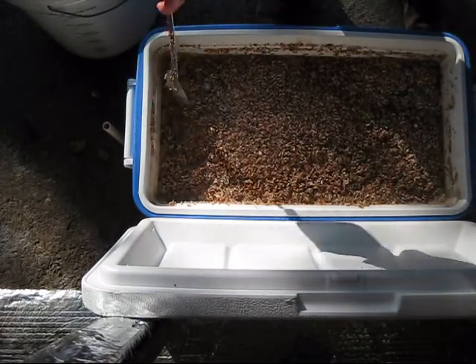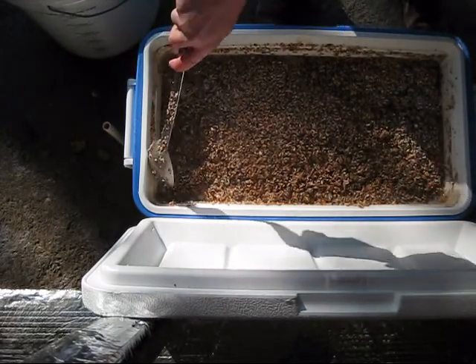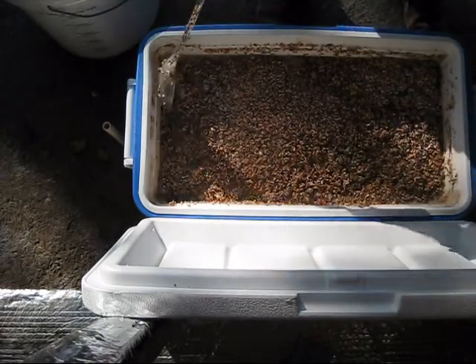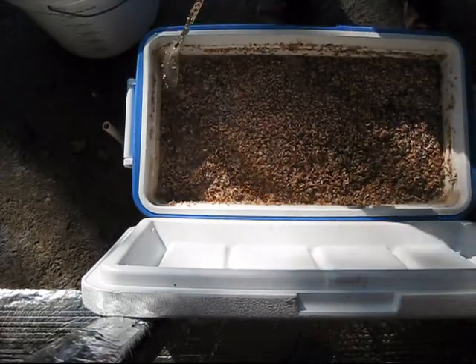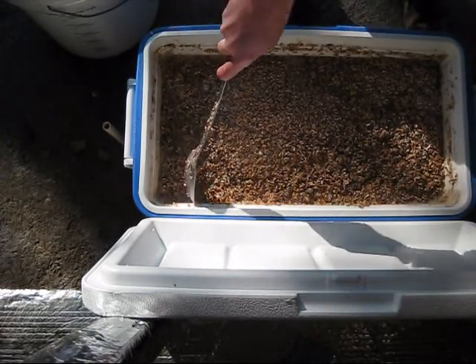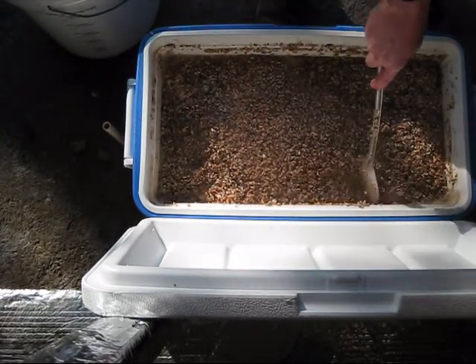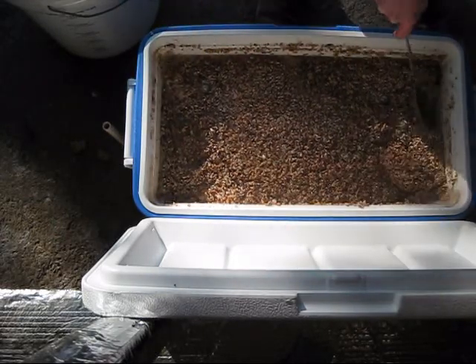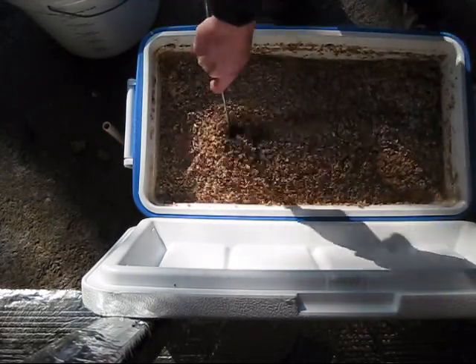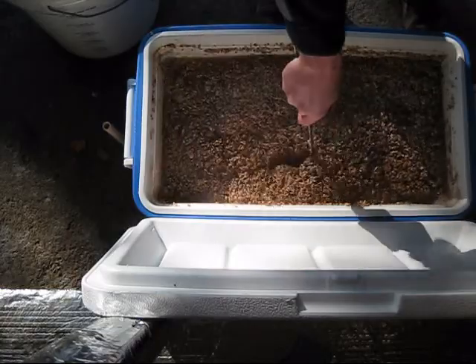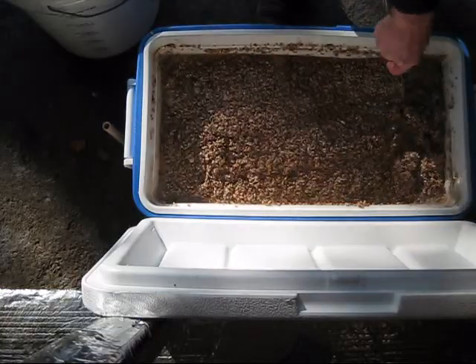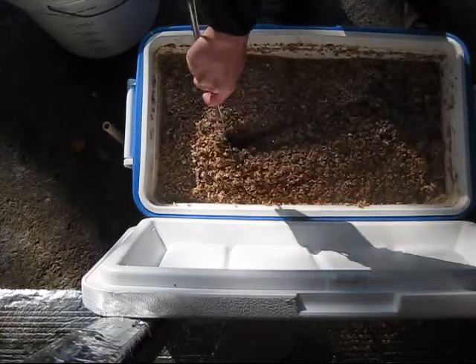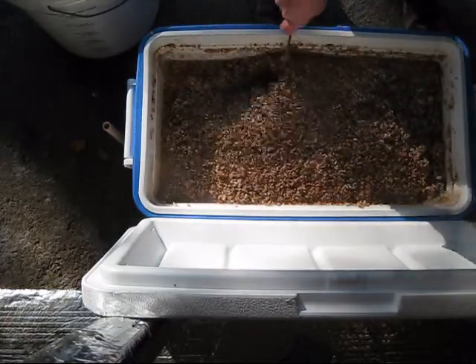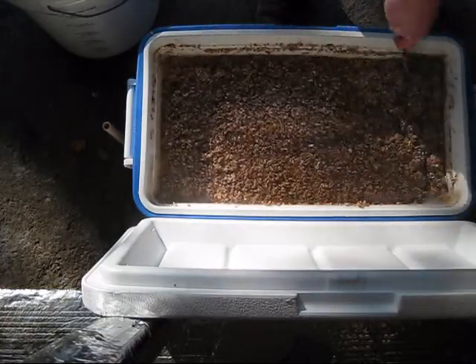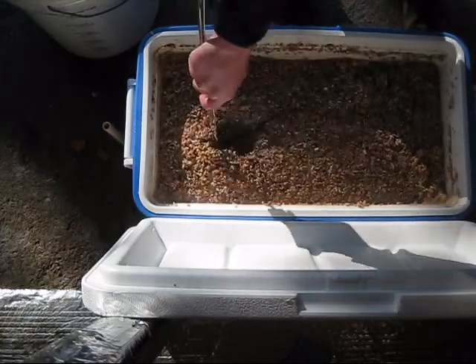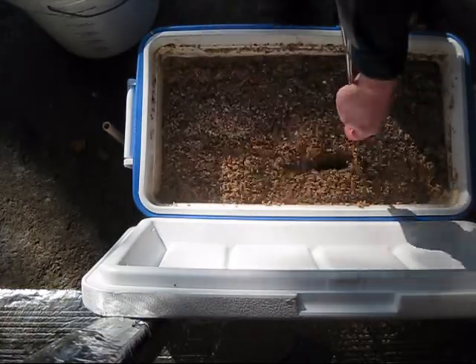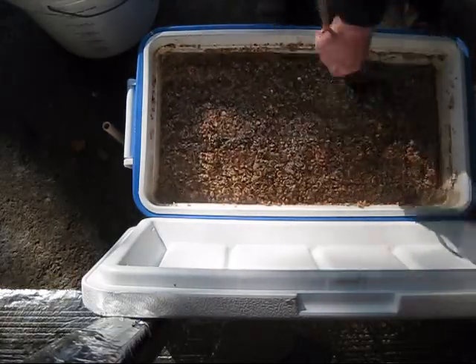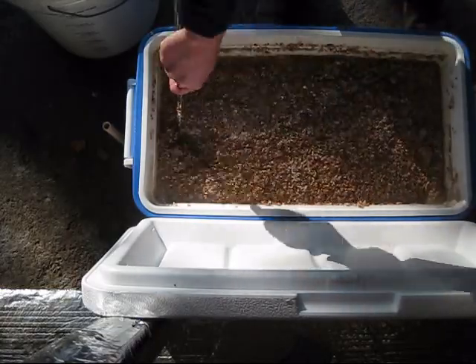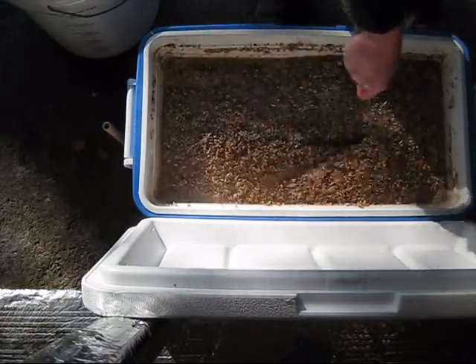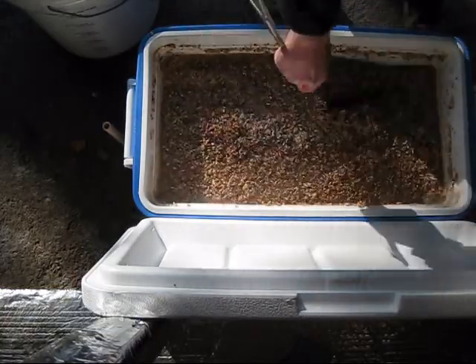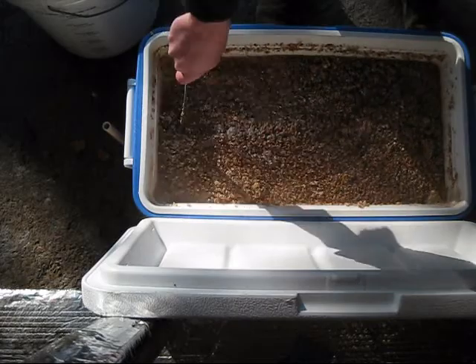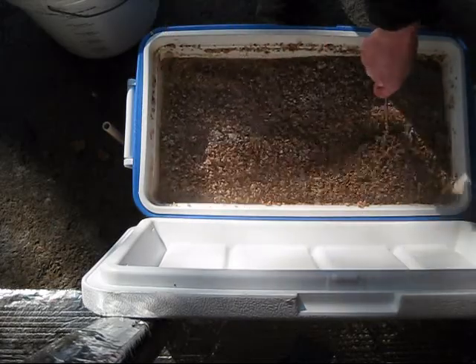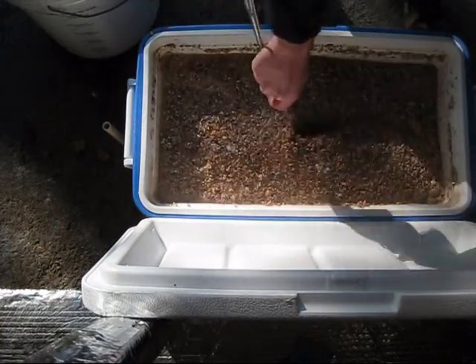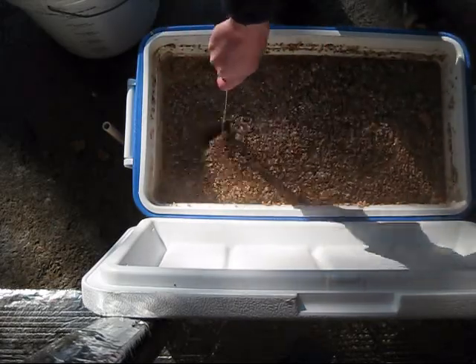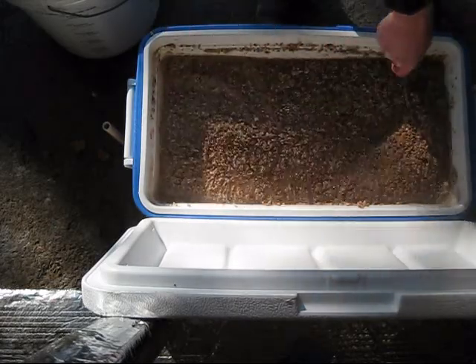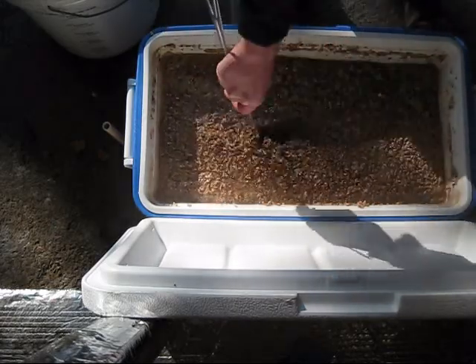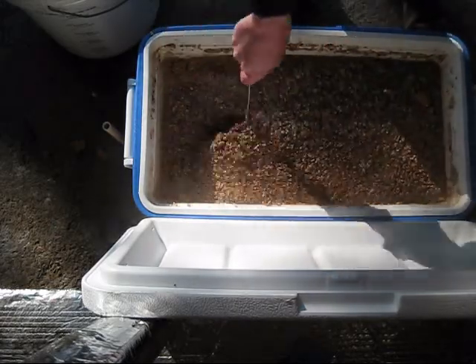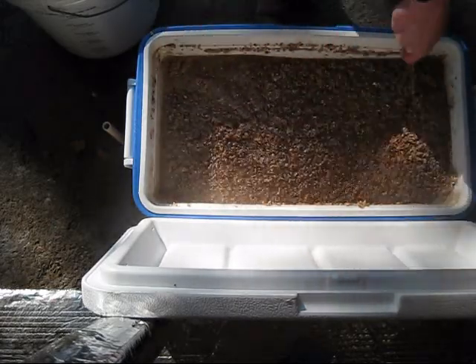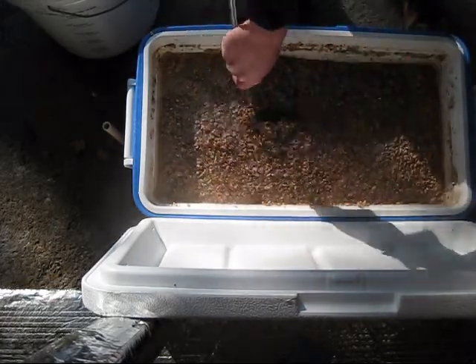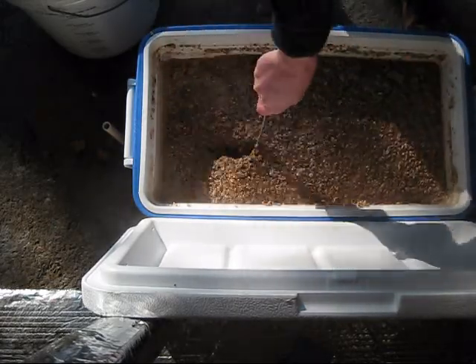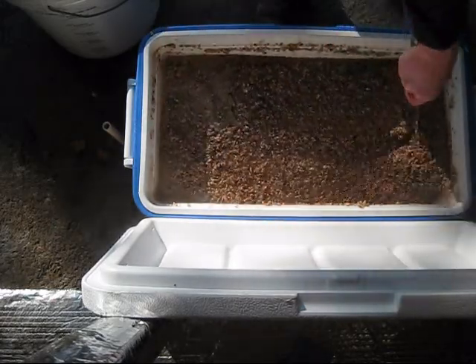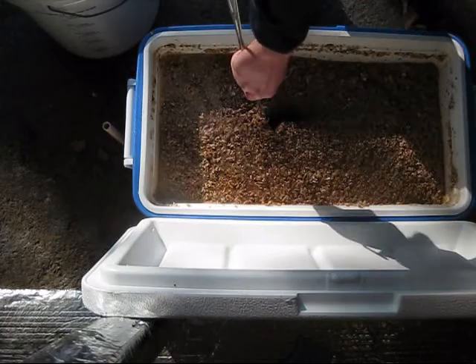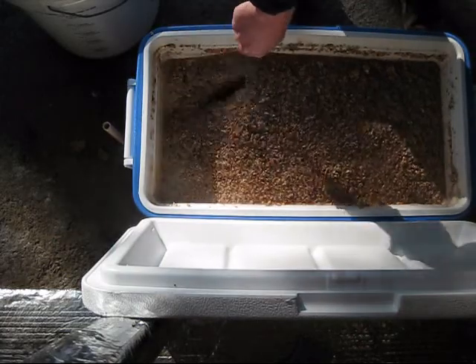Strike water was at about 169 degrees, and hopefully we'll be right around 152, 153 once this settles in.